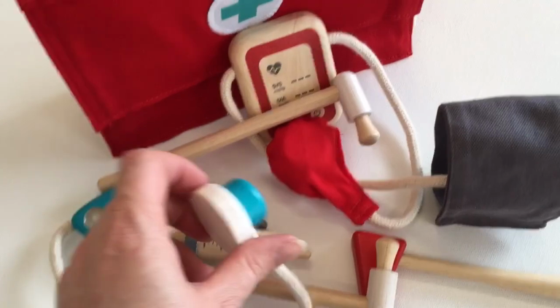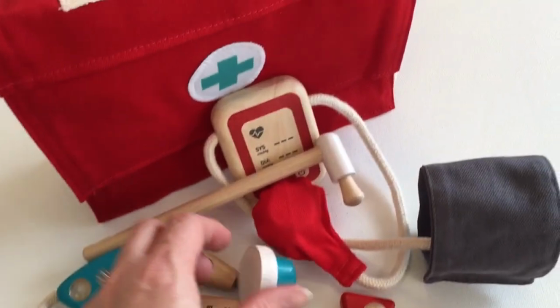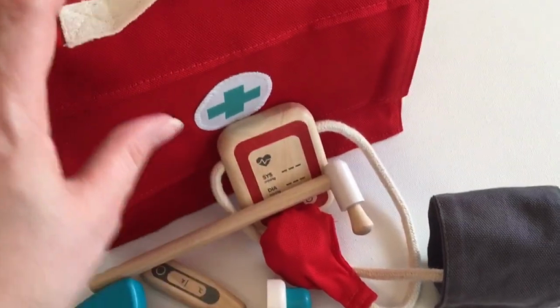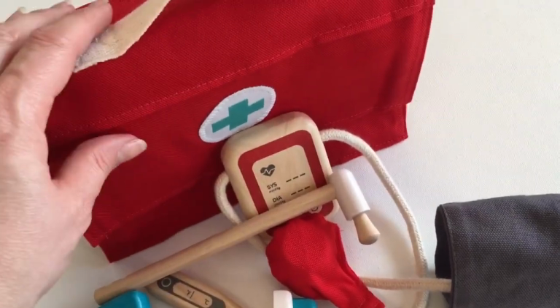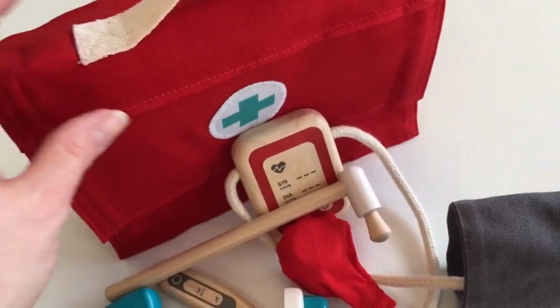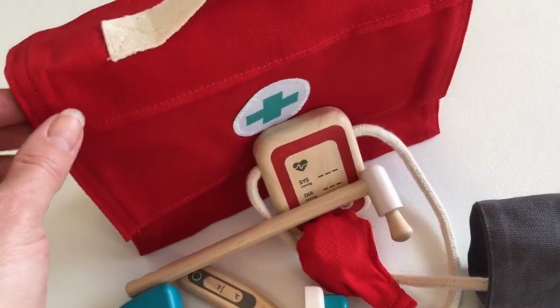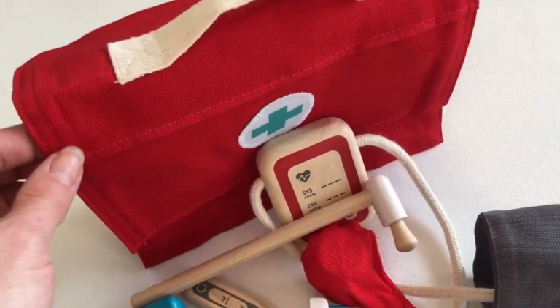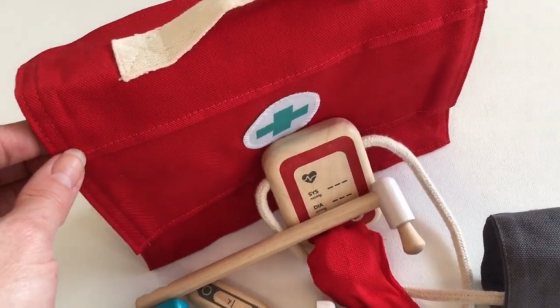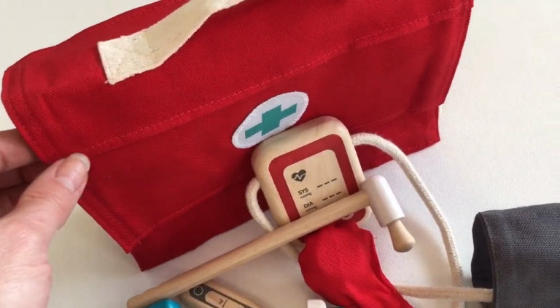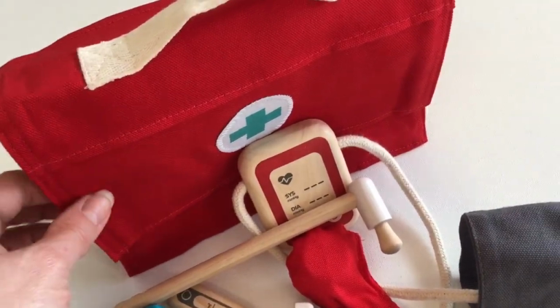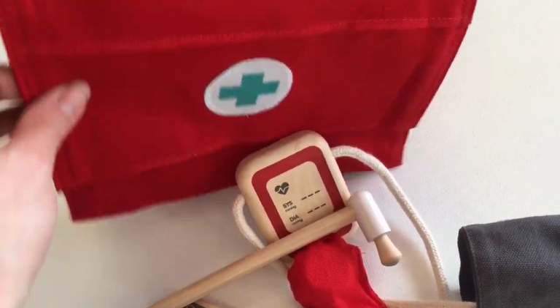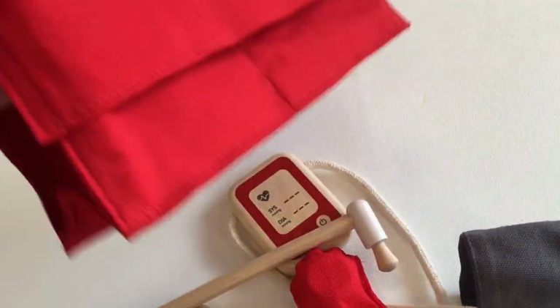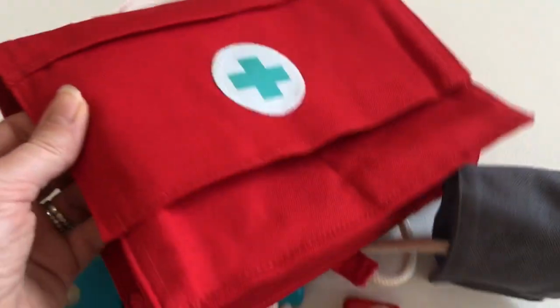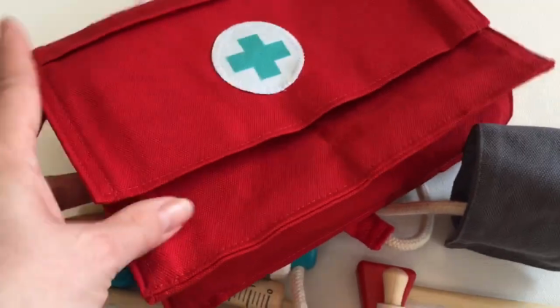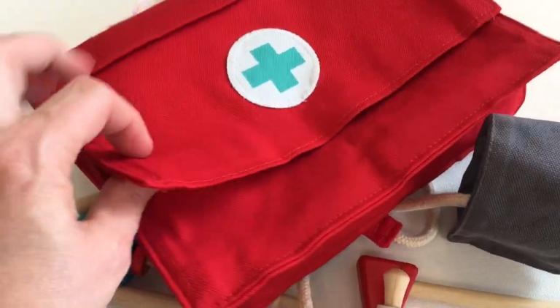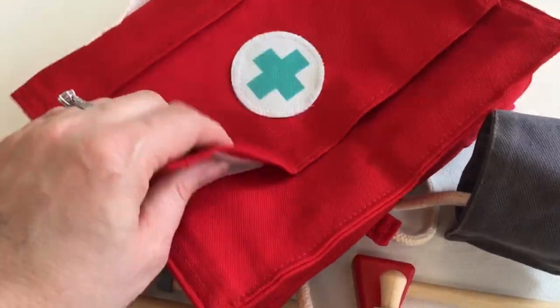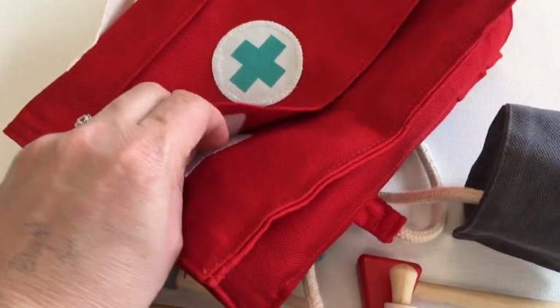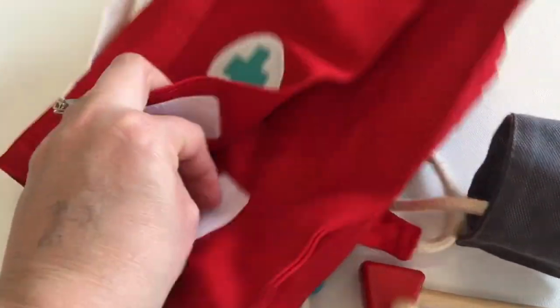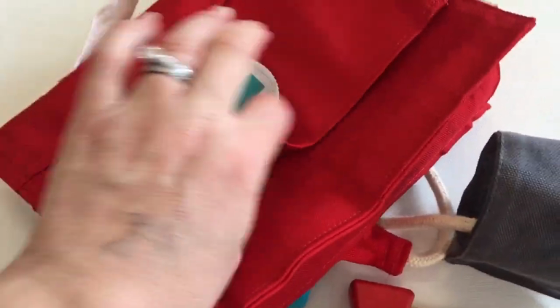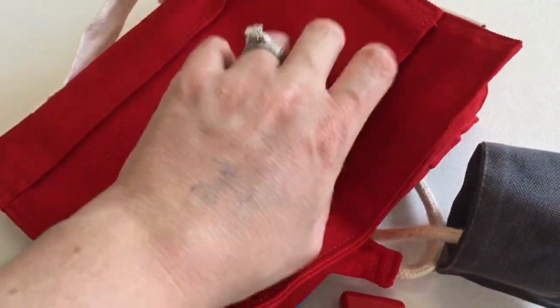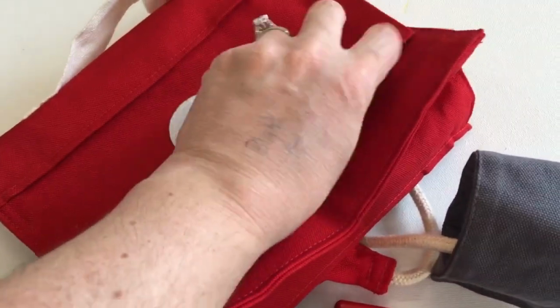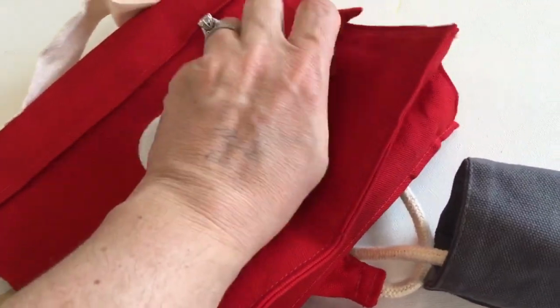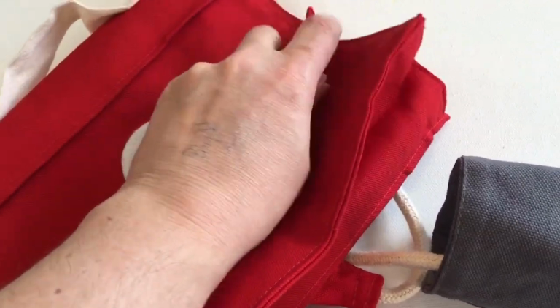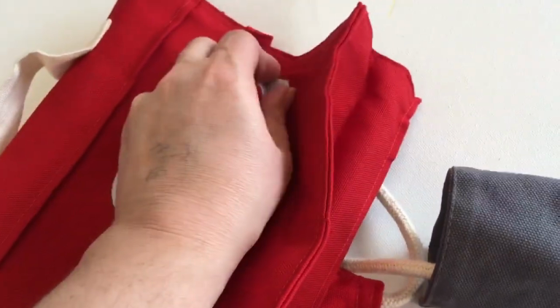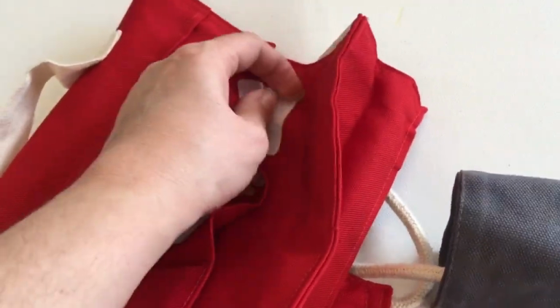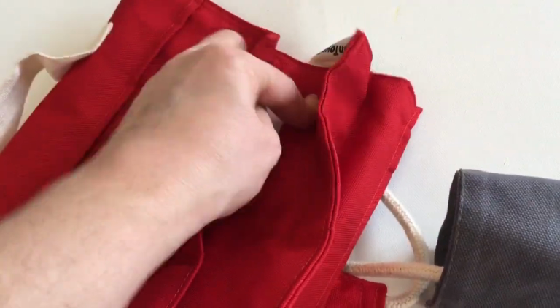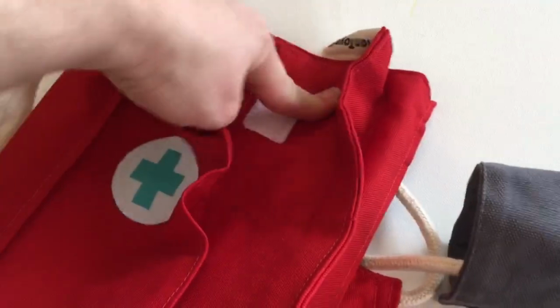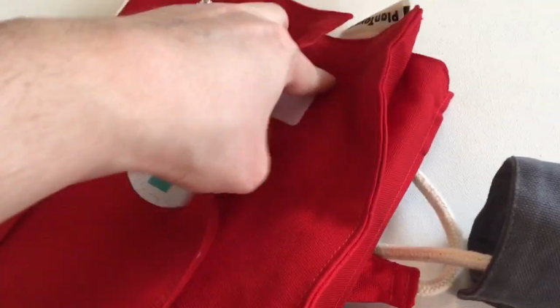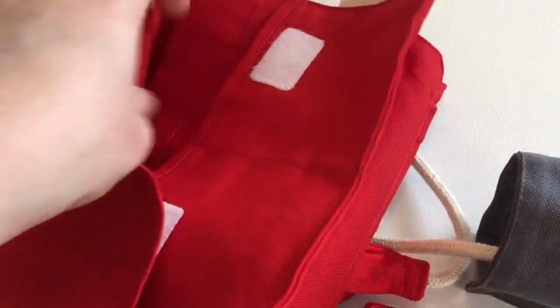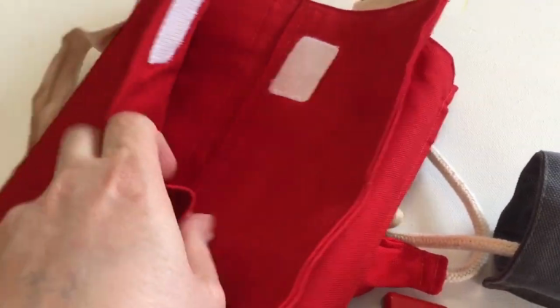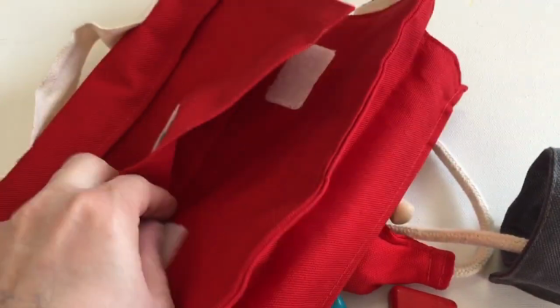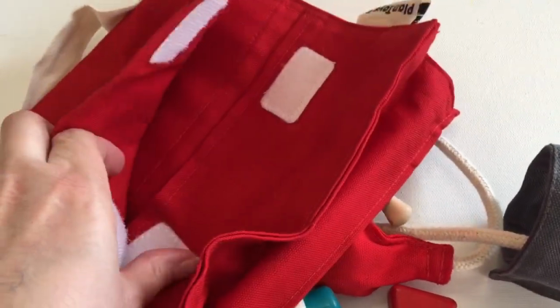It does come beautifully with this wonderful little bag that has got some fantastic top stitching on the seaming. It's a beautiful quality, nice and strong, with a strong velcro on it.